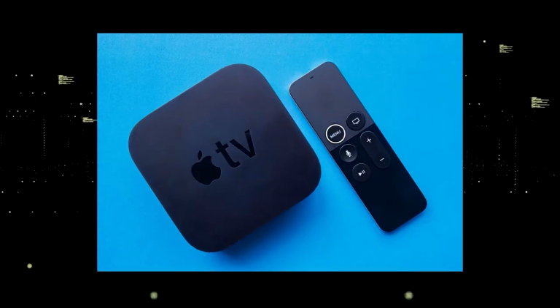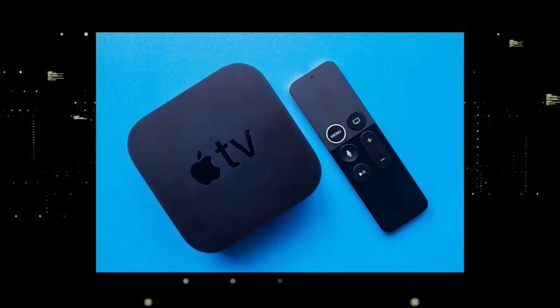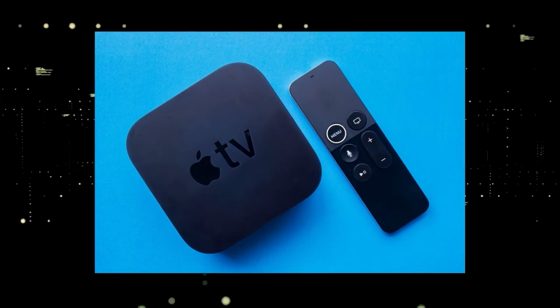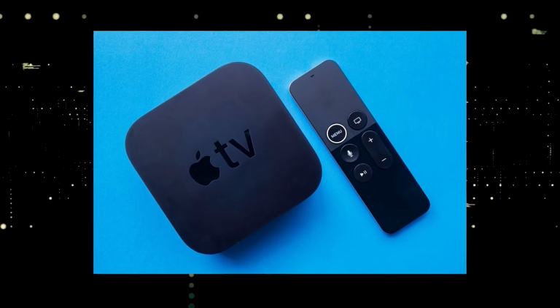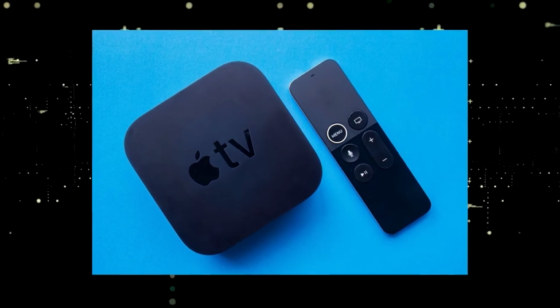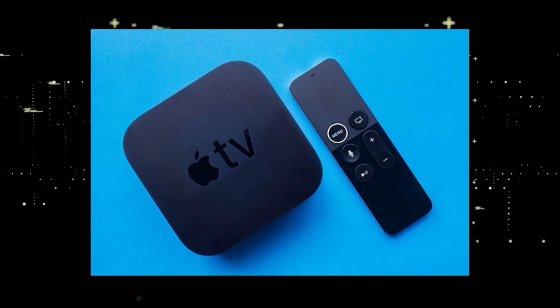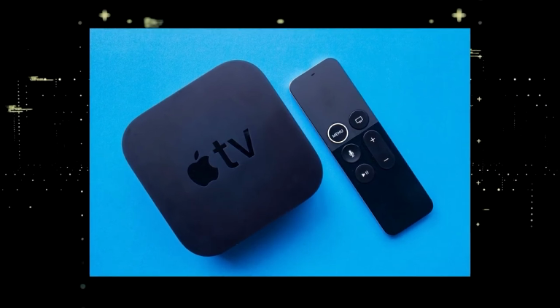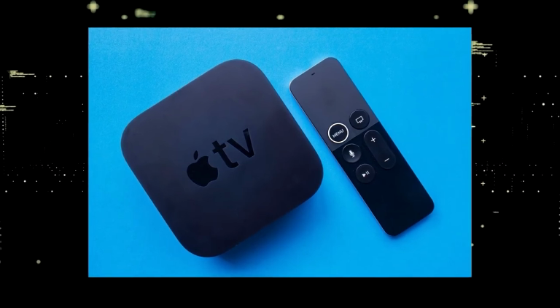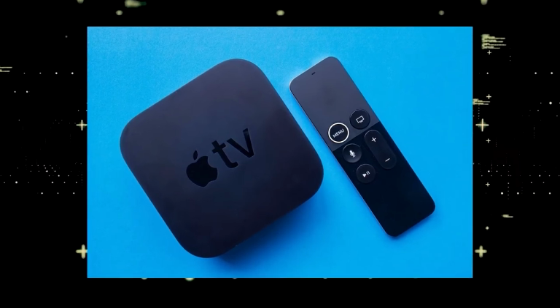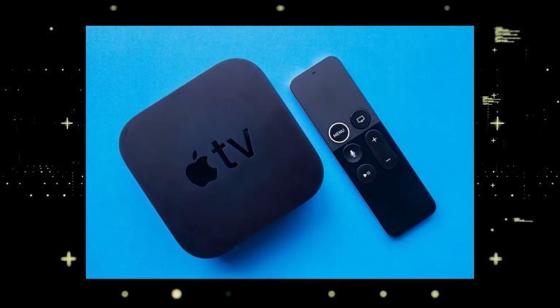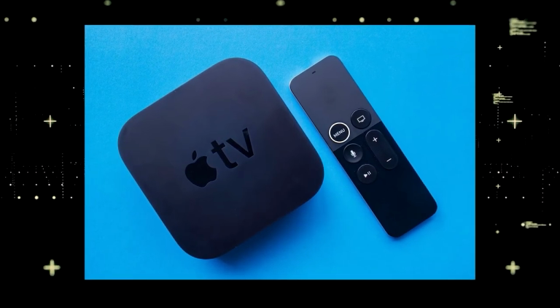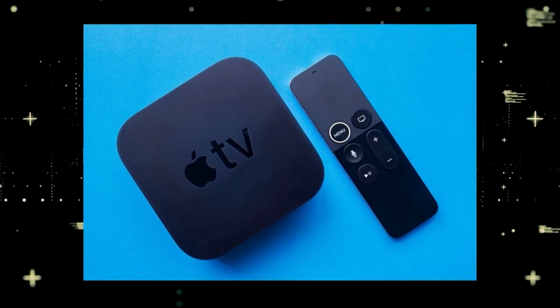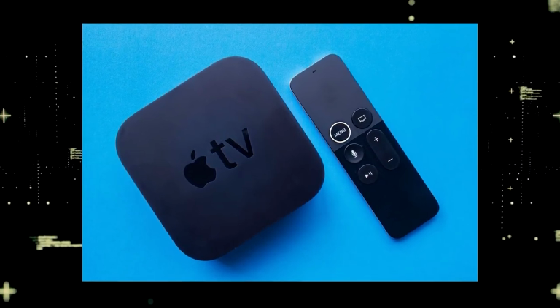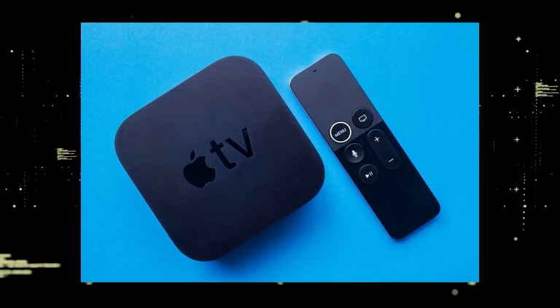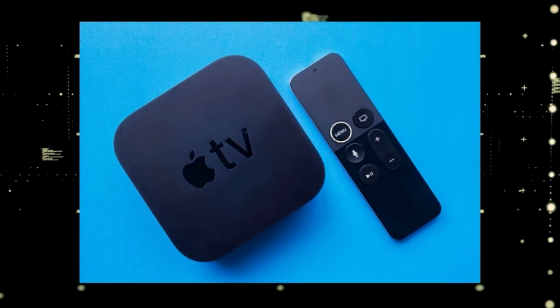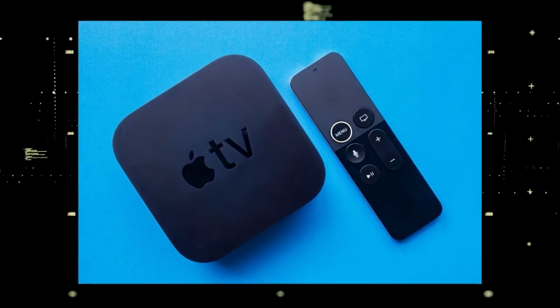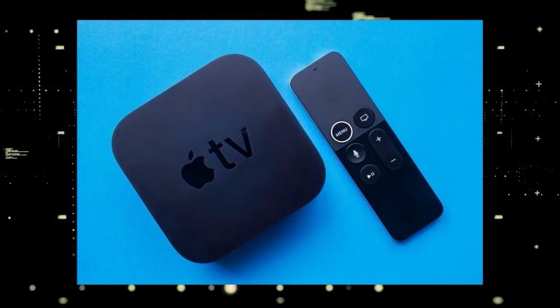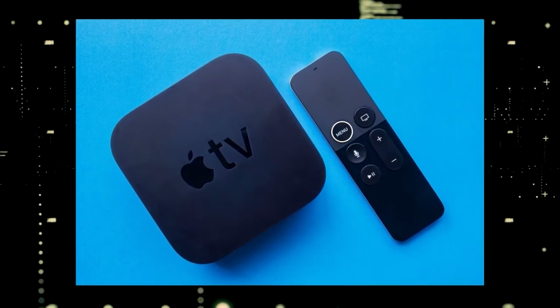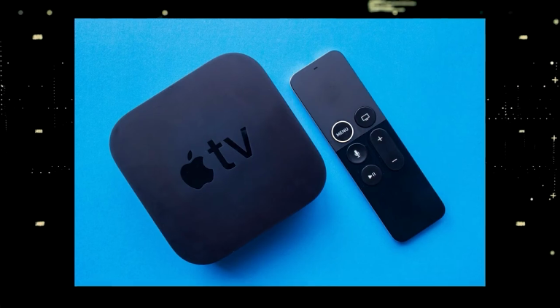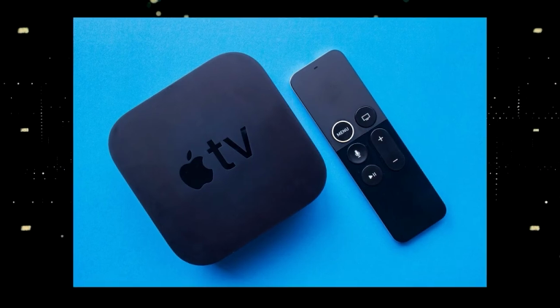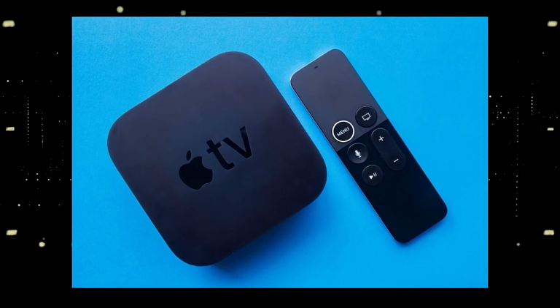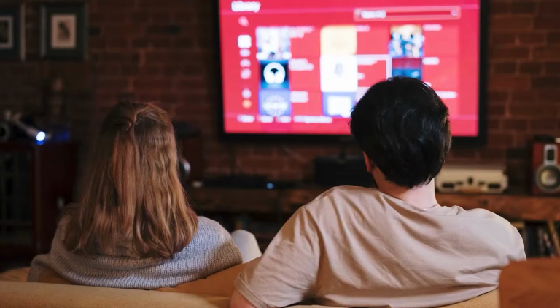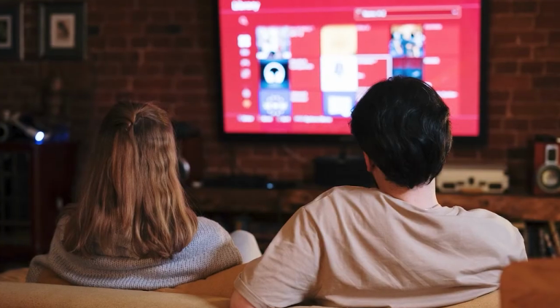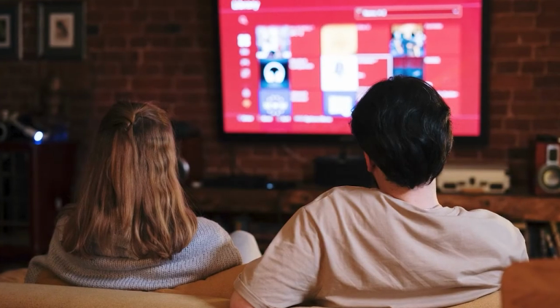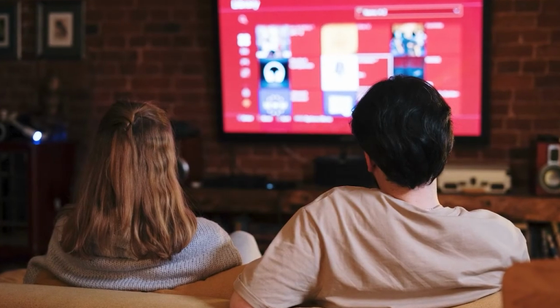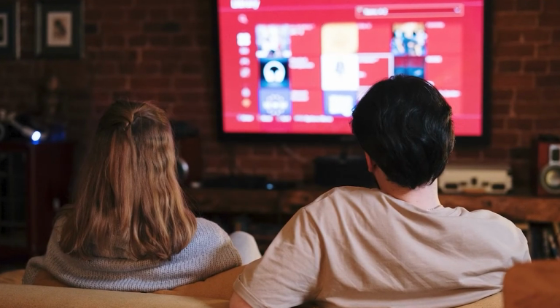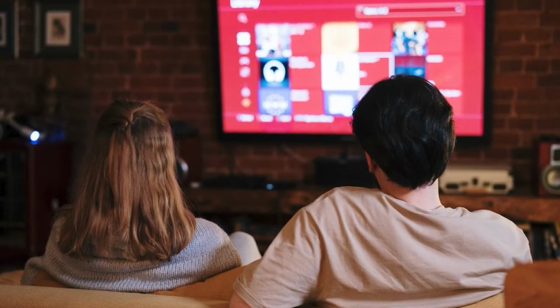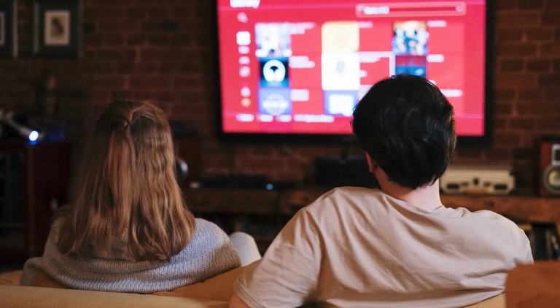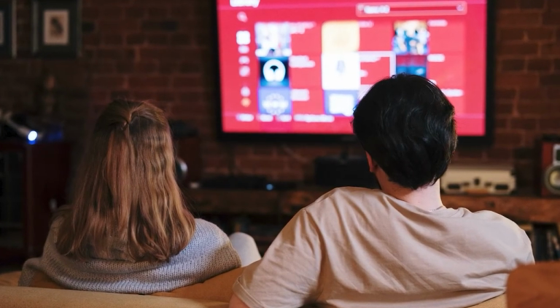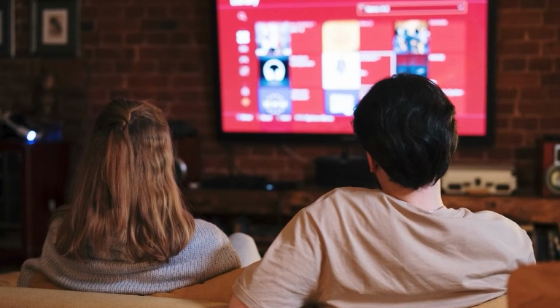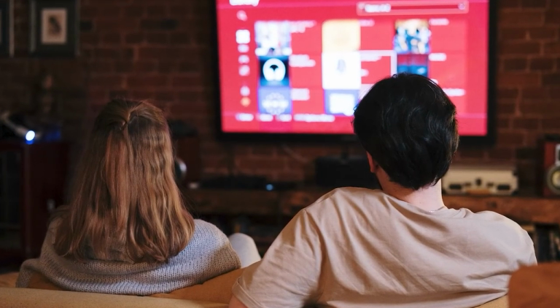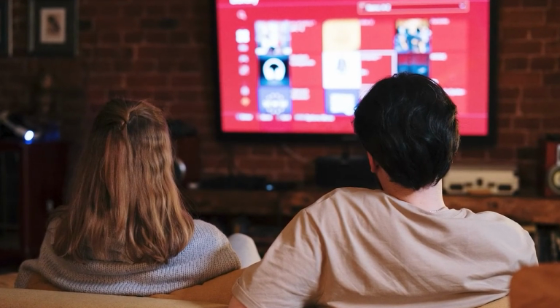If you want to spend a little more and get a more robust device that gives you a few more options, then take a look at the Apple TV 4K. All these devices plug into the HDMI port on your TV.